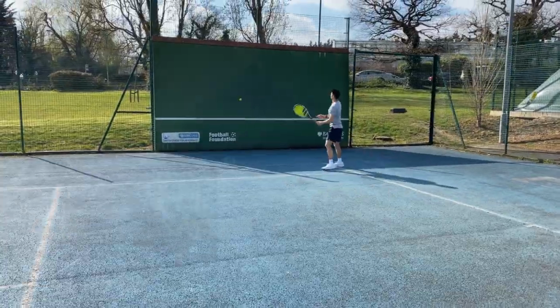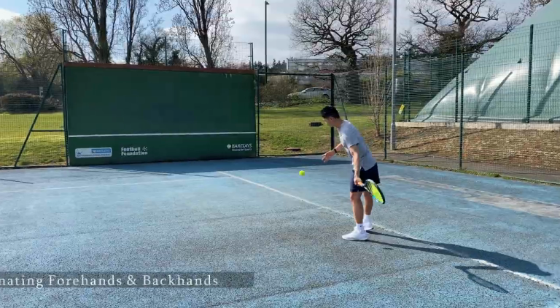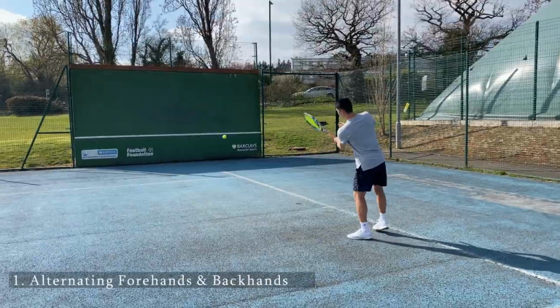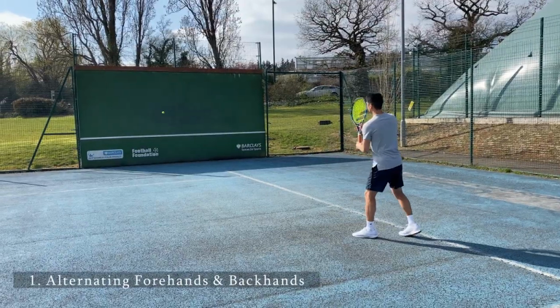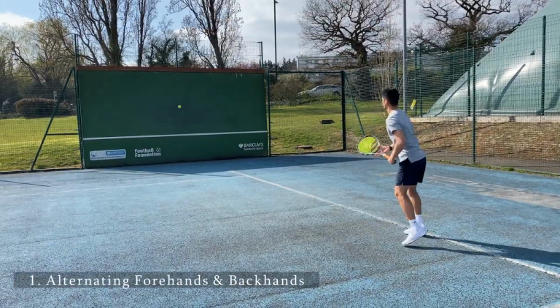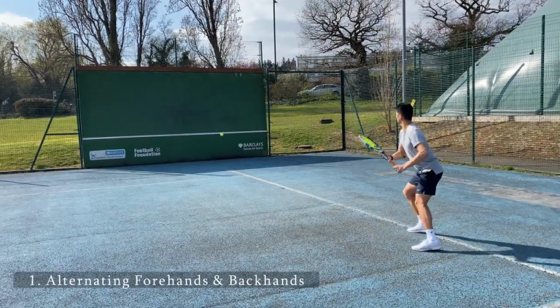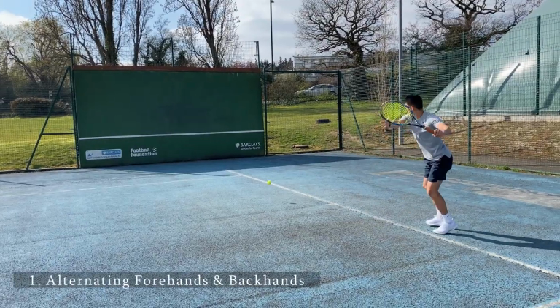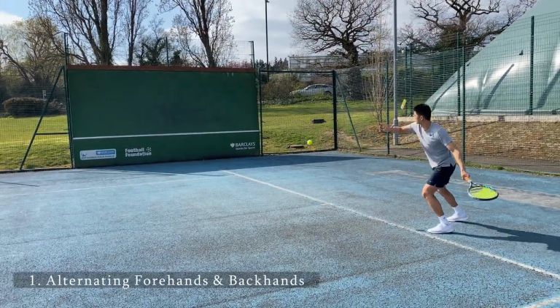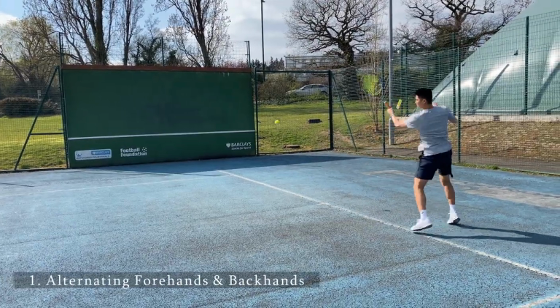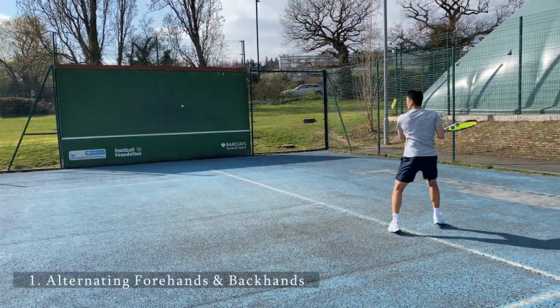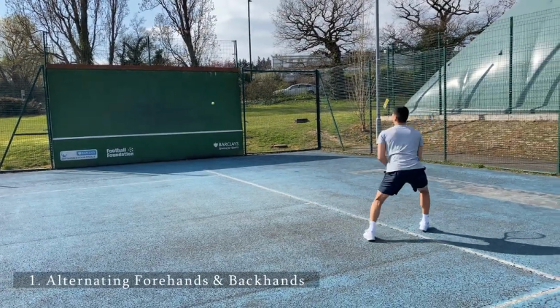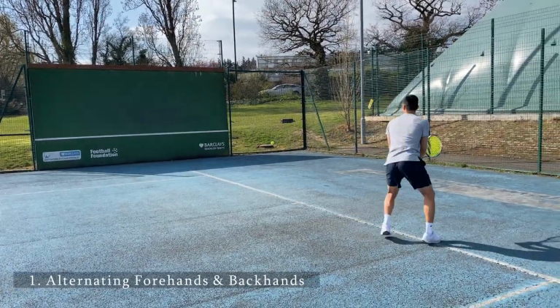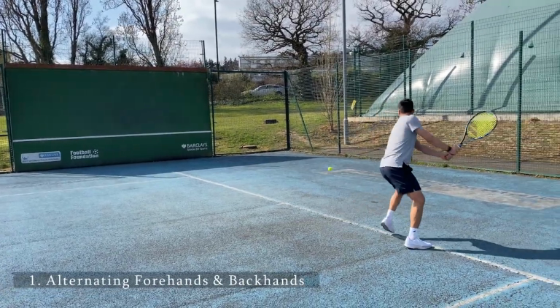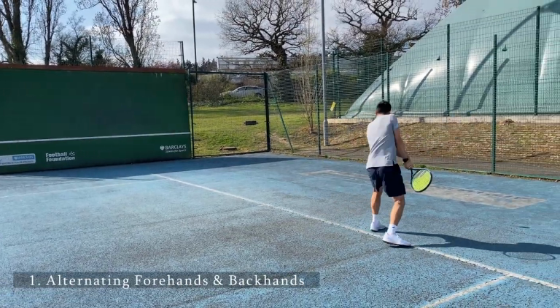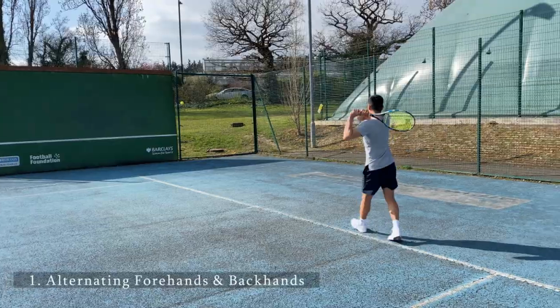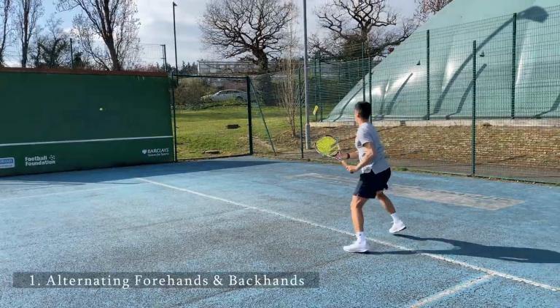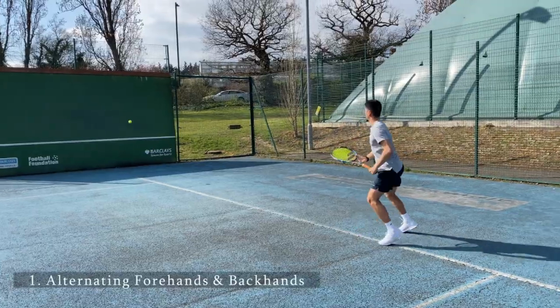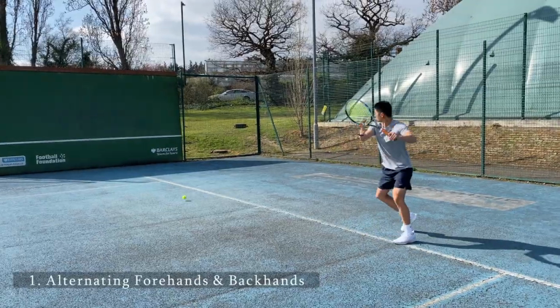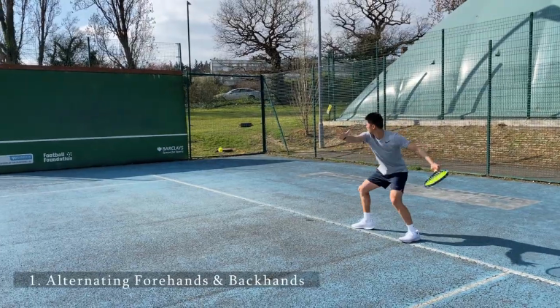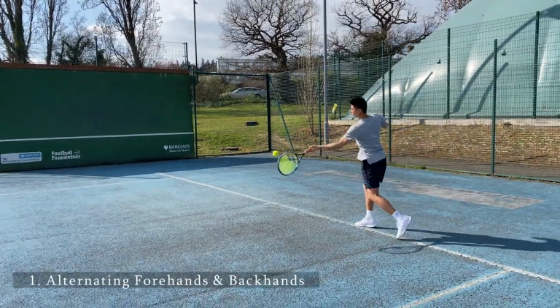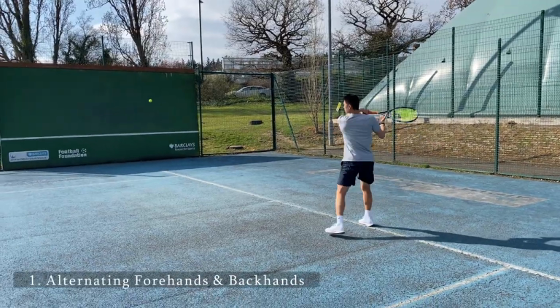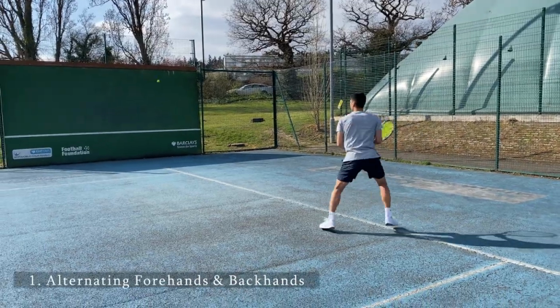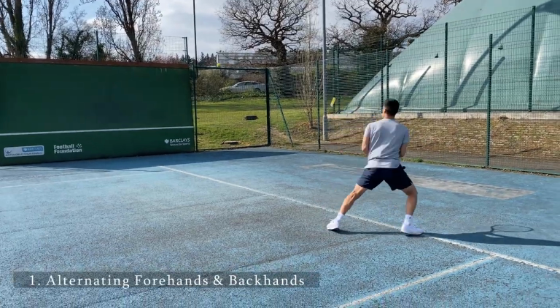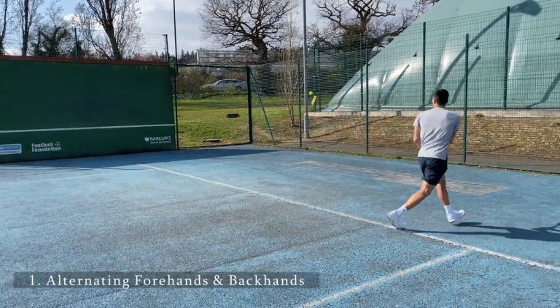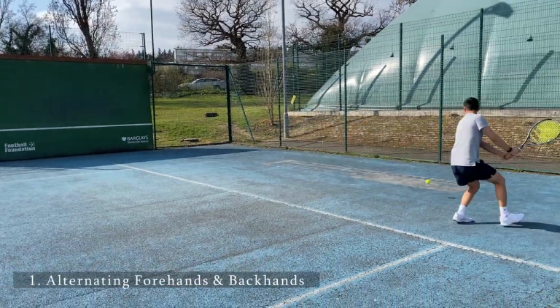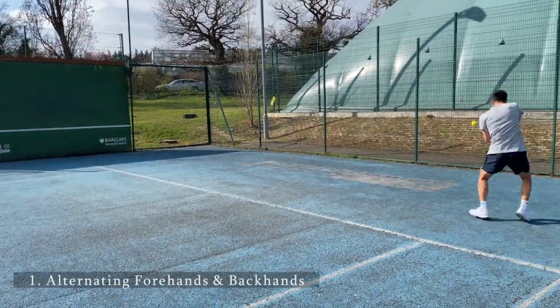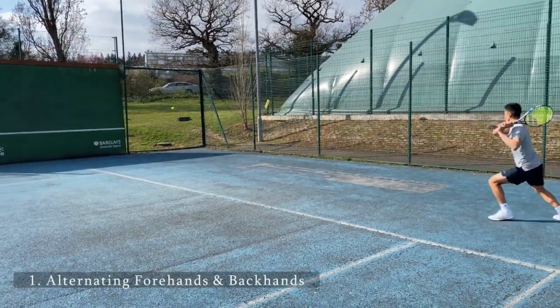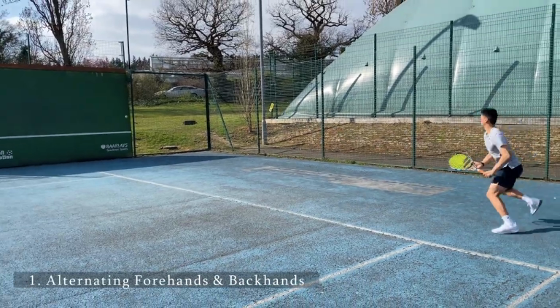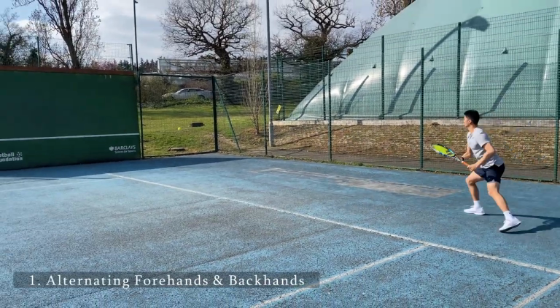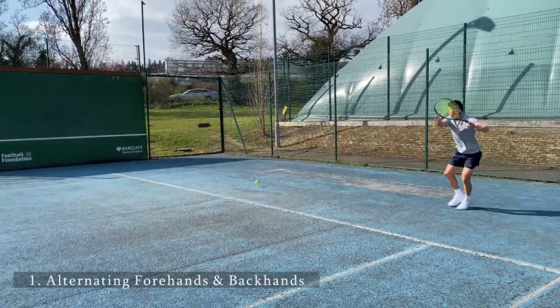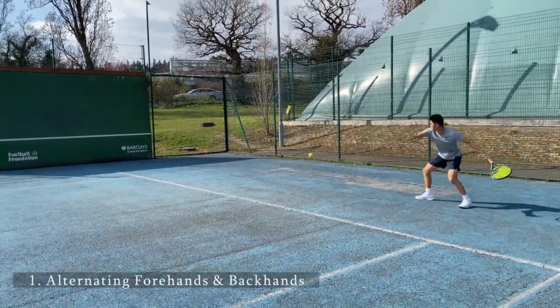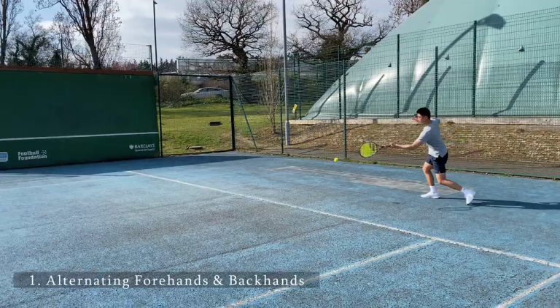A nice exercise to start with is alternating forehands and backhands. You're able to find rhythm while also staying light on the balls of your feet when alternating between groundstroke shots.